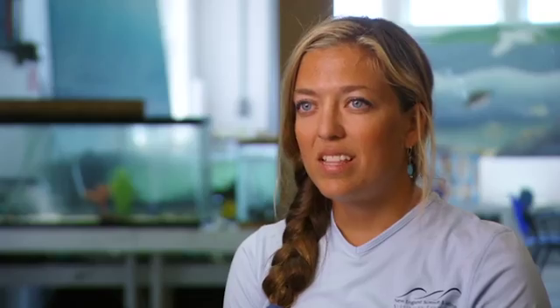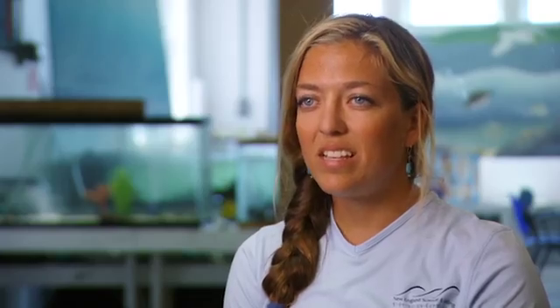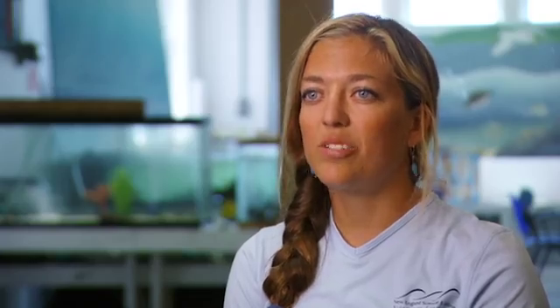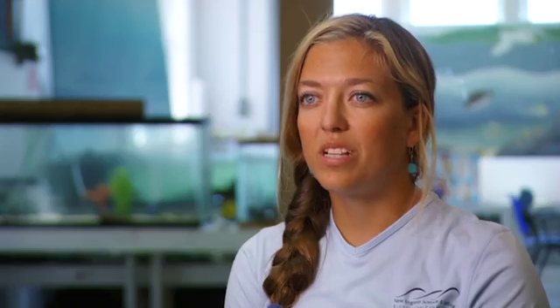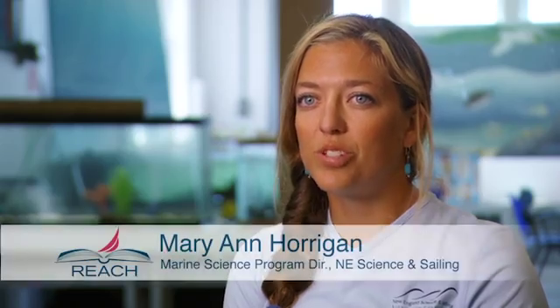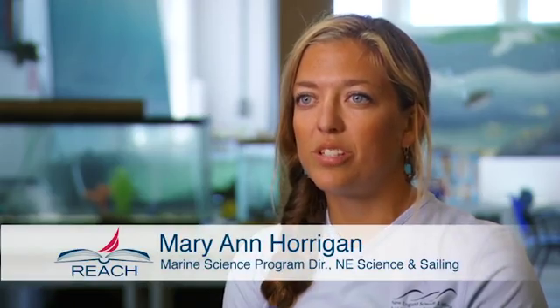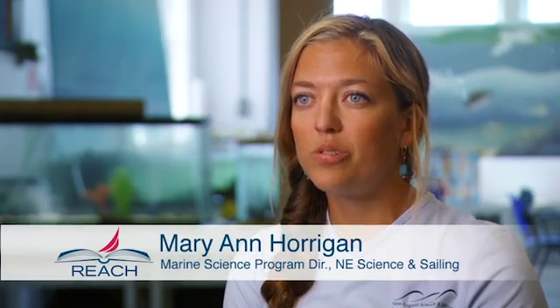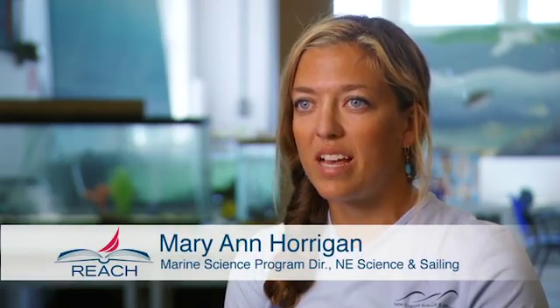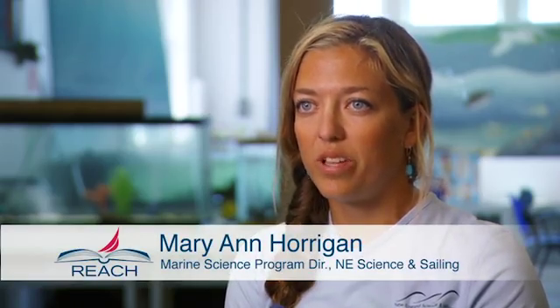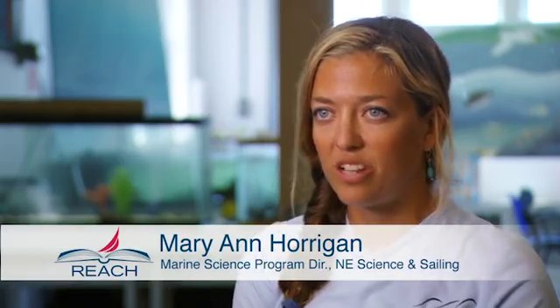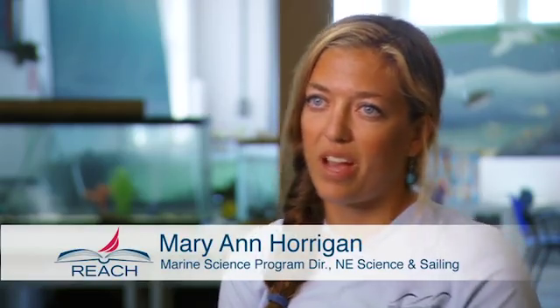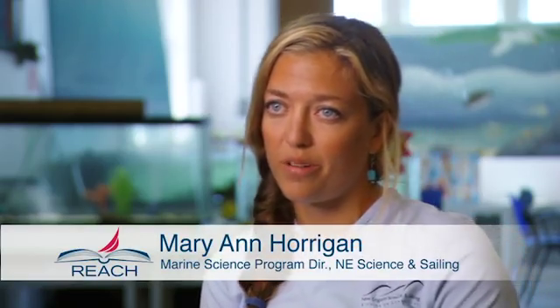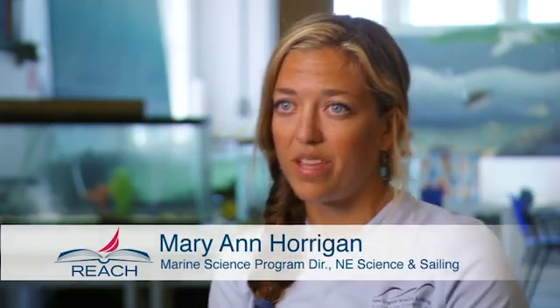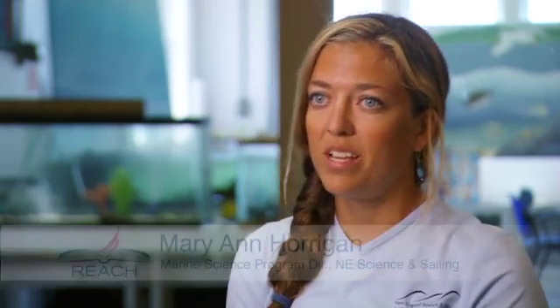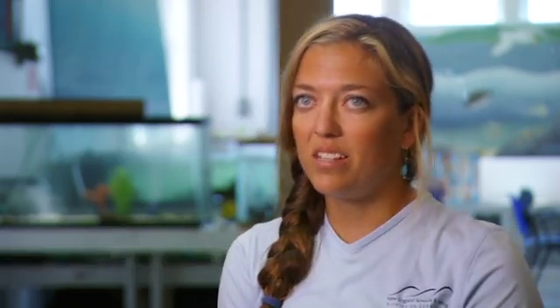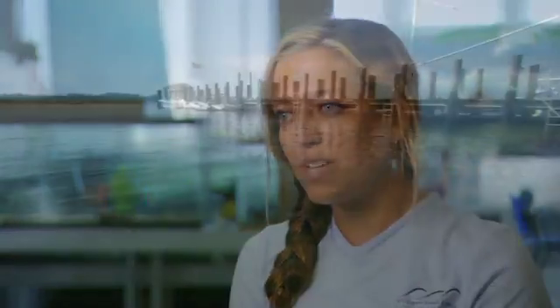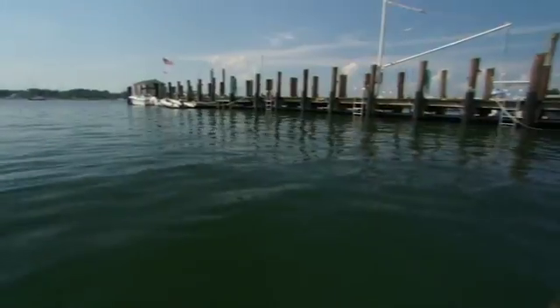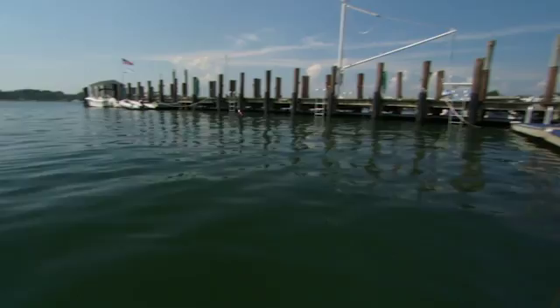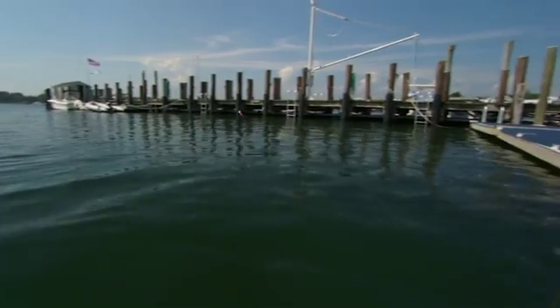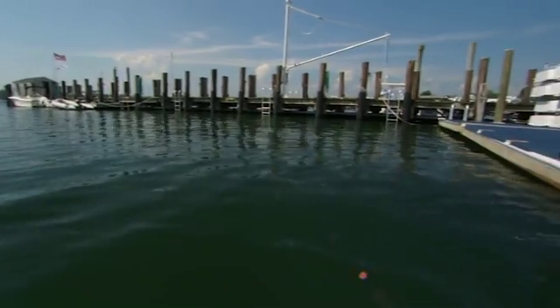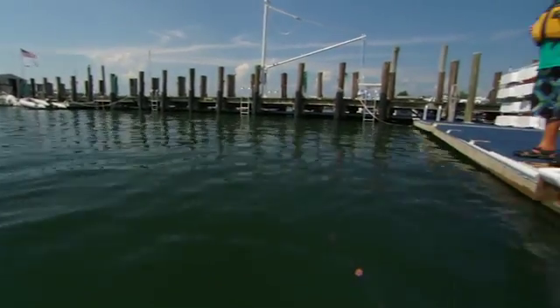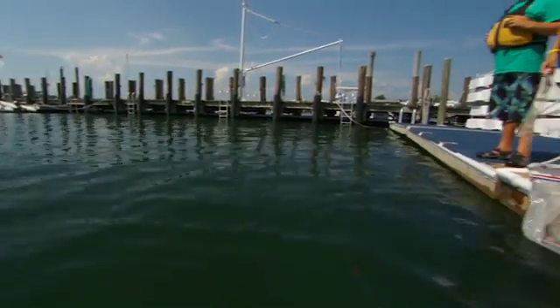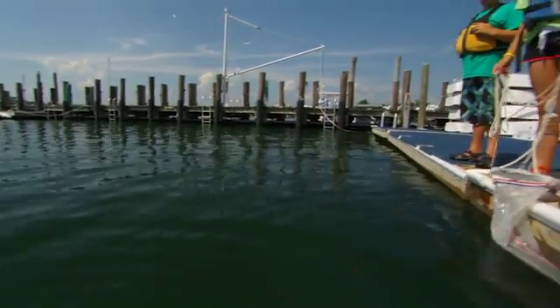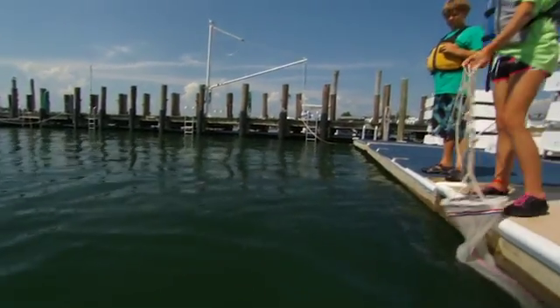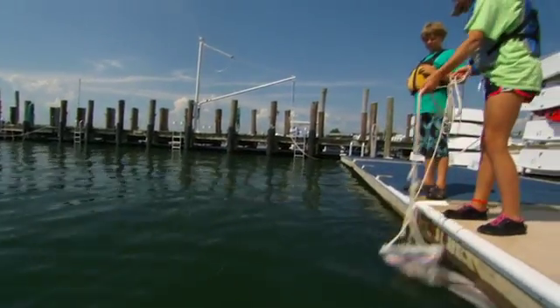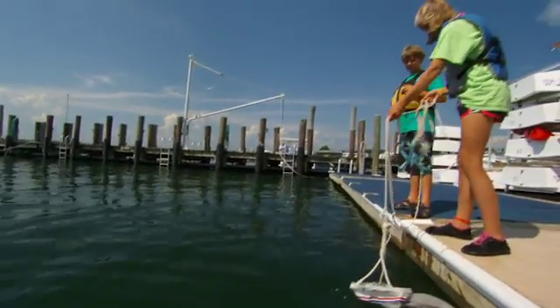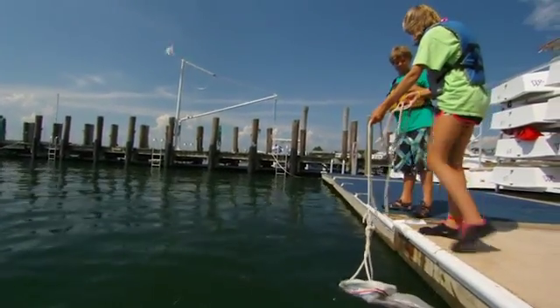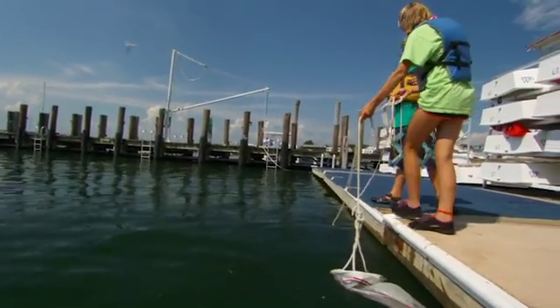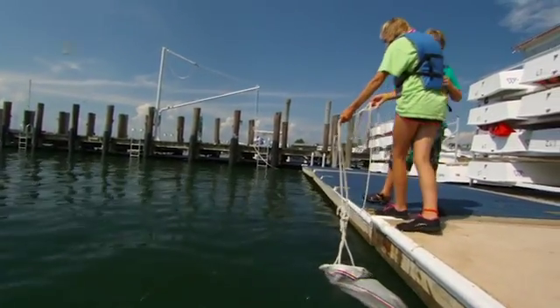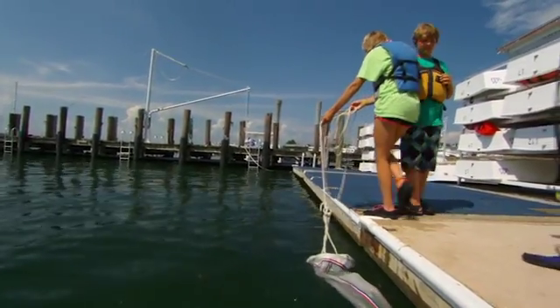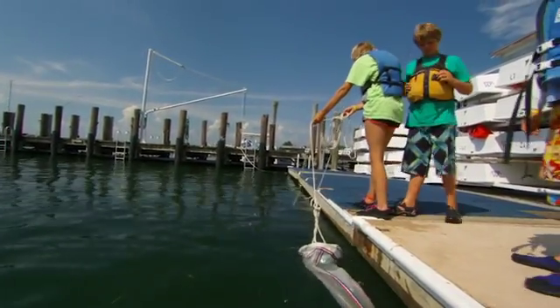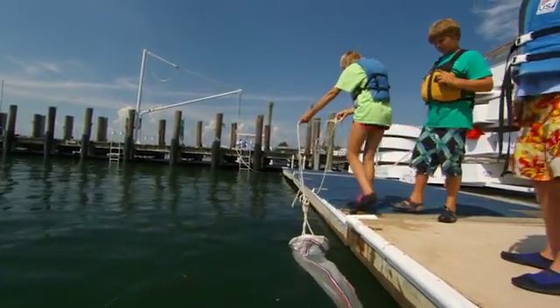The sailing classroom allows students to truly connect with the natural environment around them. It allows them to explore the habitats, the shorelines, the sandy beaches, the salt marshes and to feel connected to them.